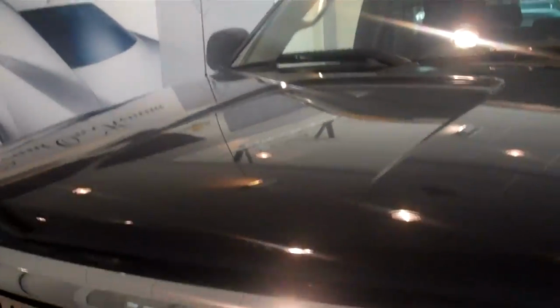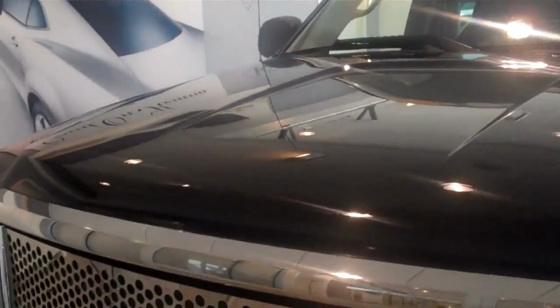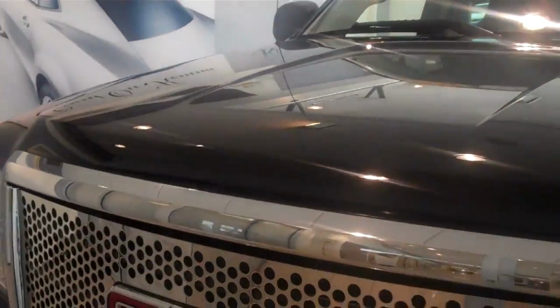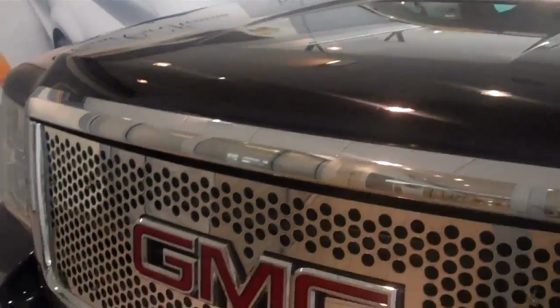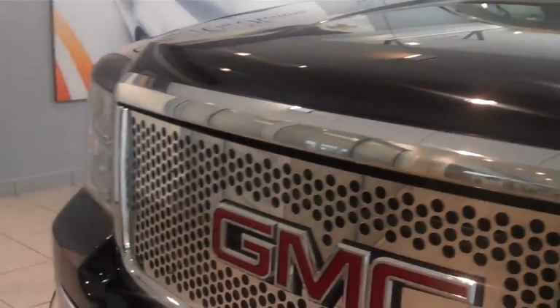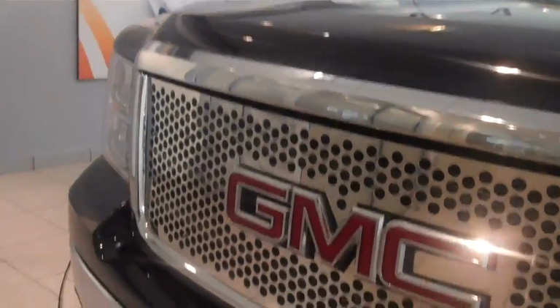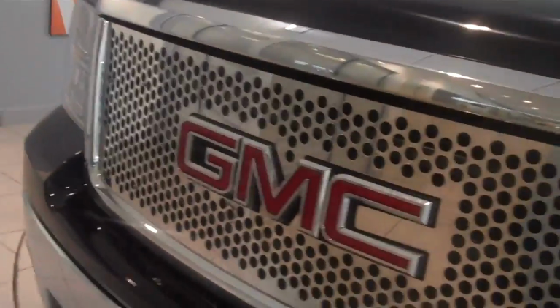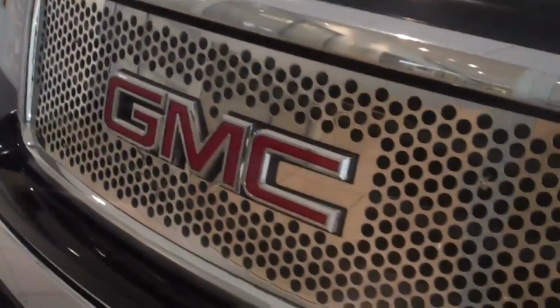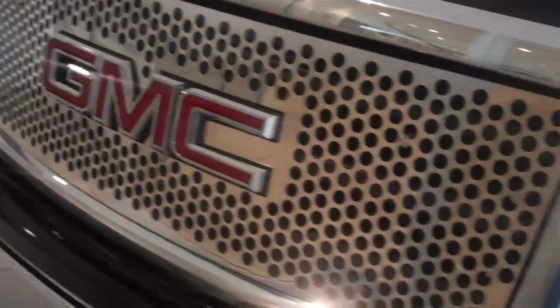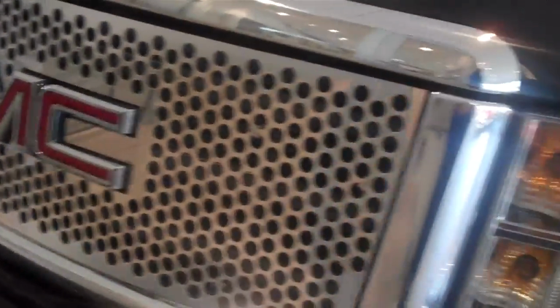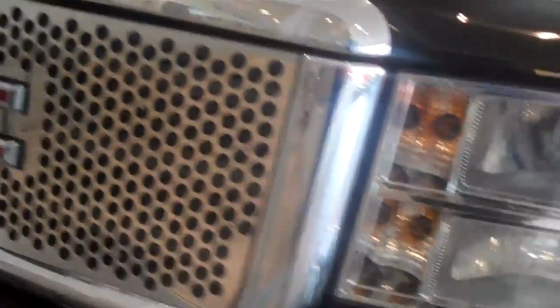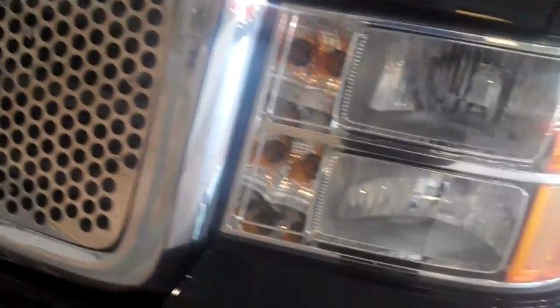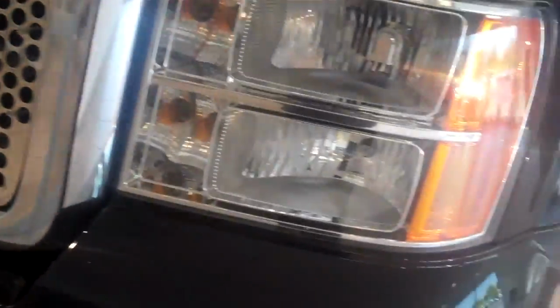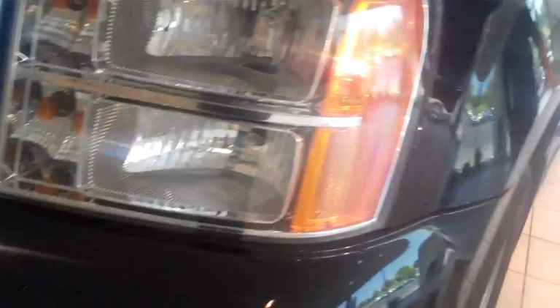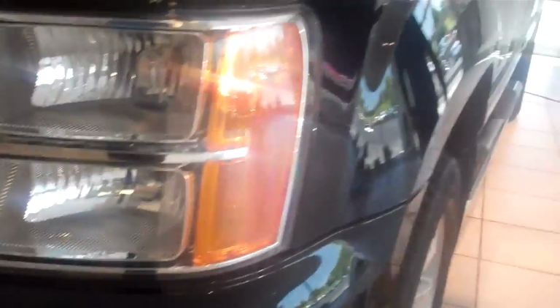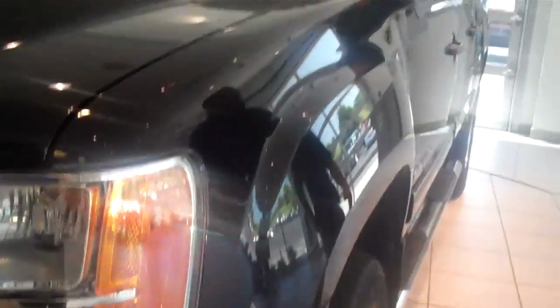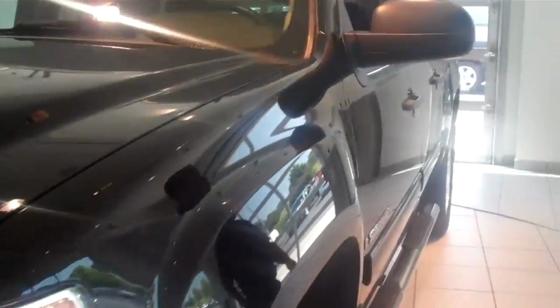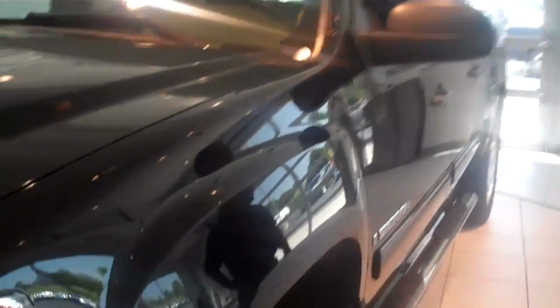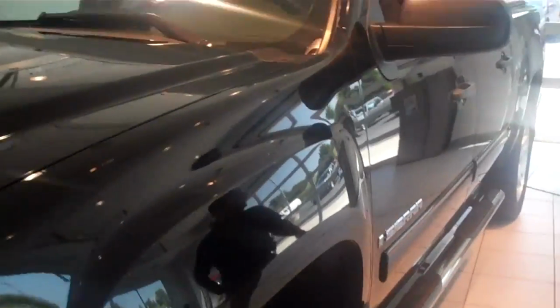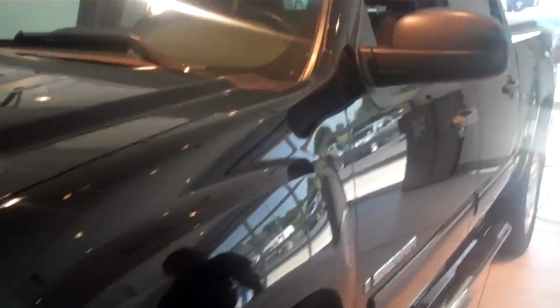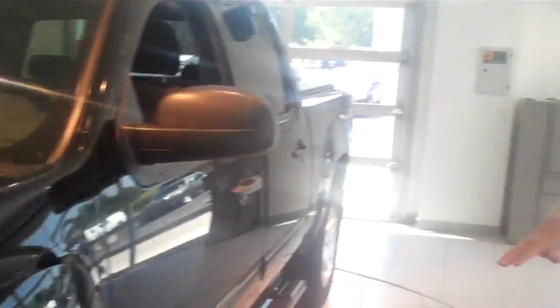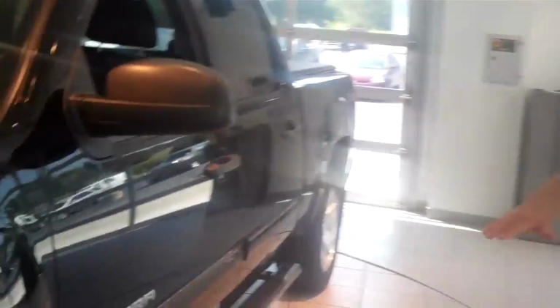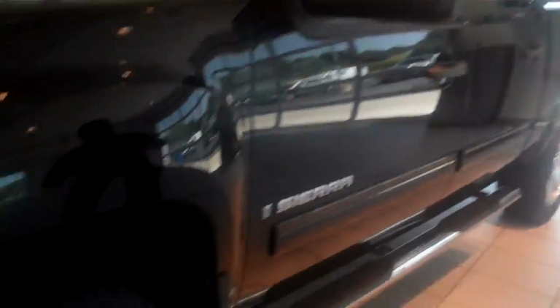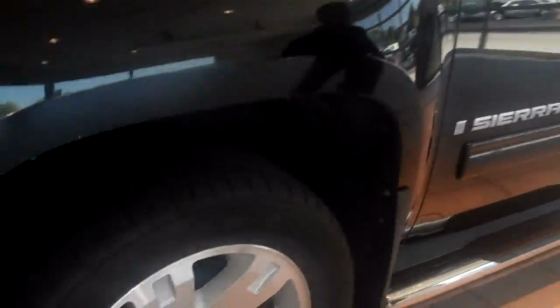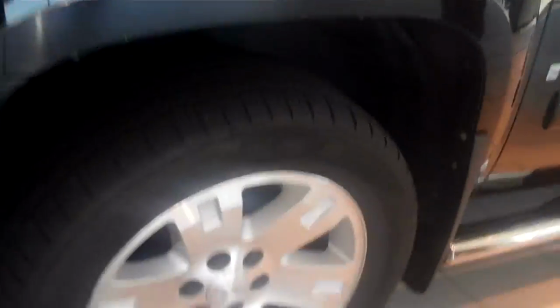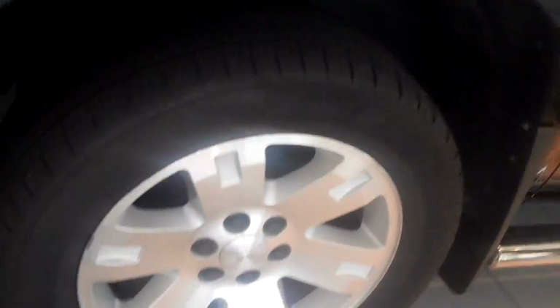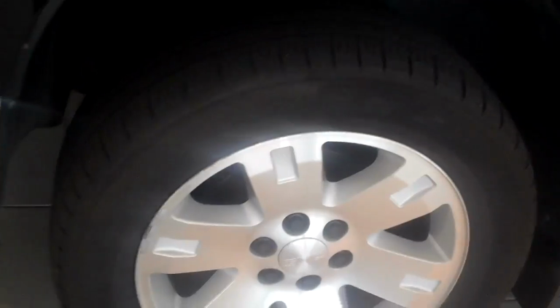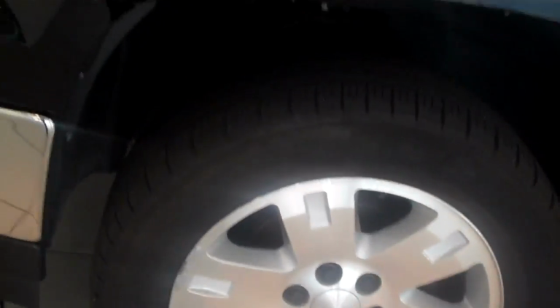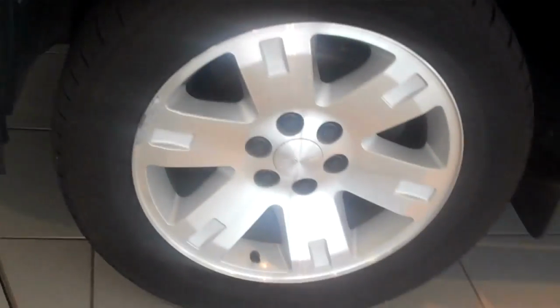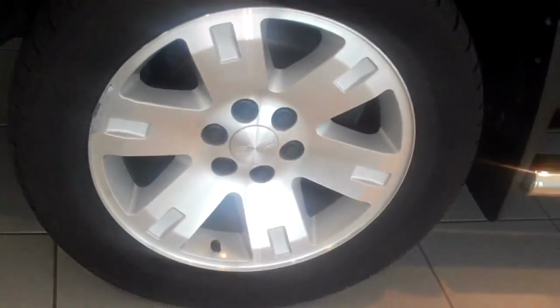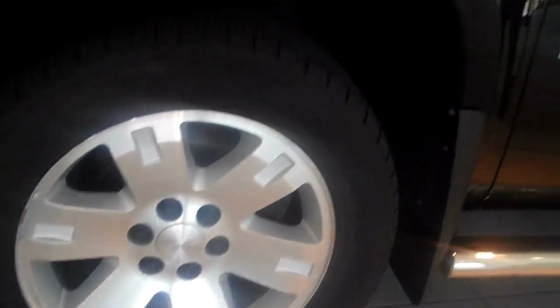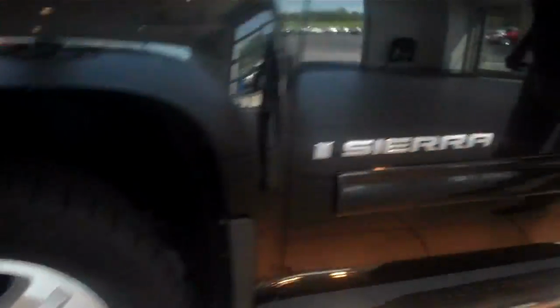Just got this in on trade-in, it's a local vehicle, one owner, very well equipped. It has the 20-inch wheel package and very nice running boards on it.